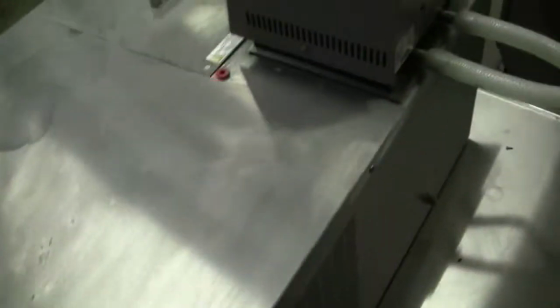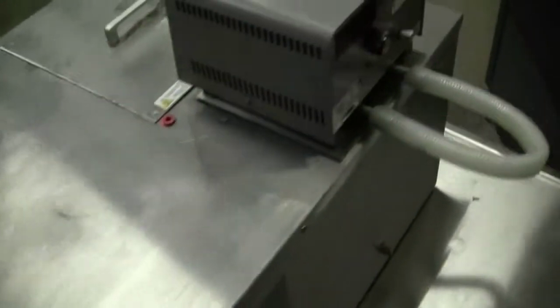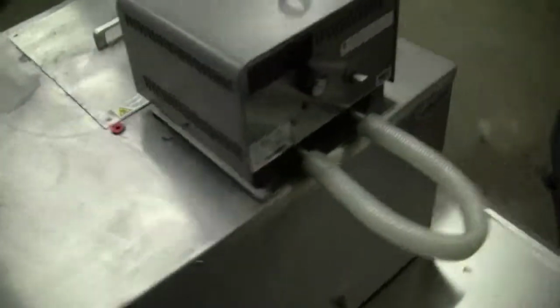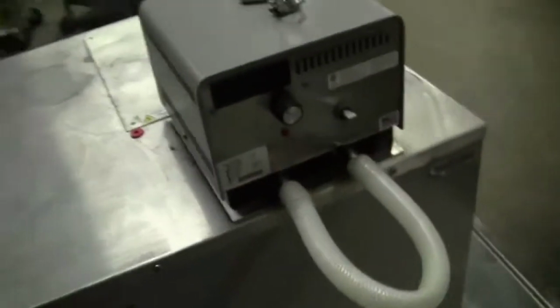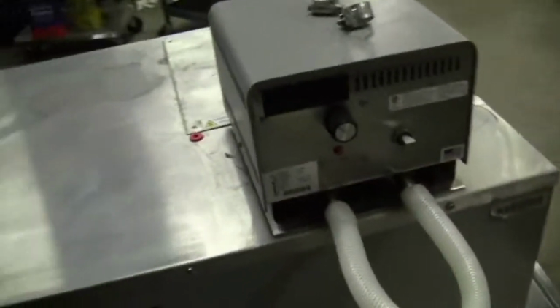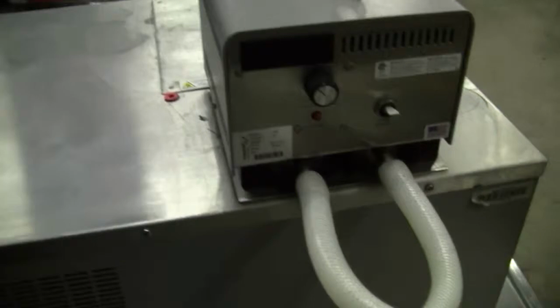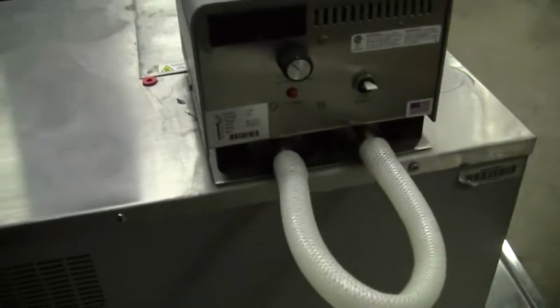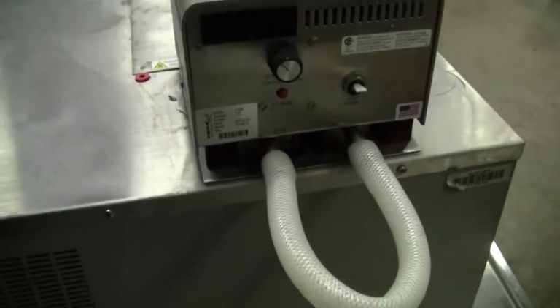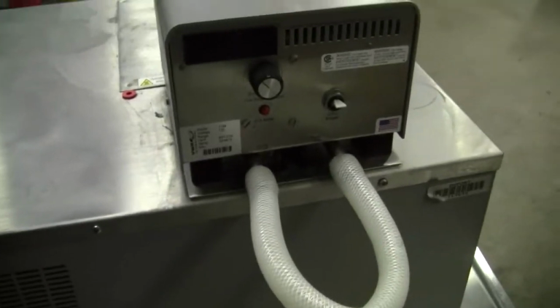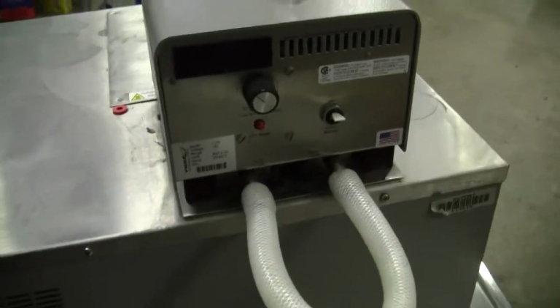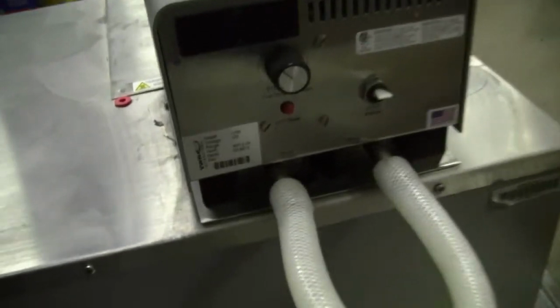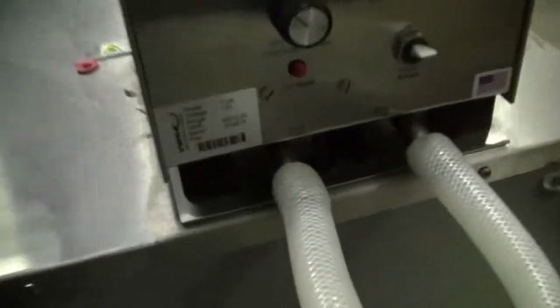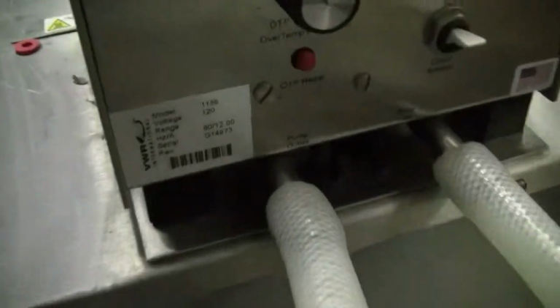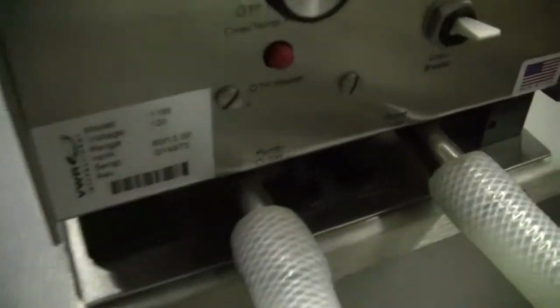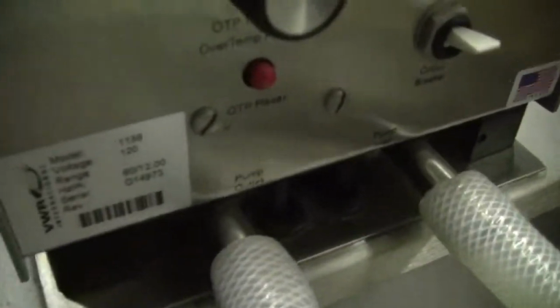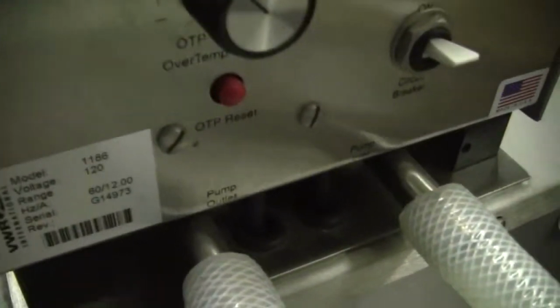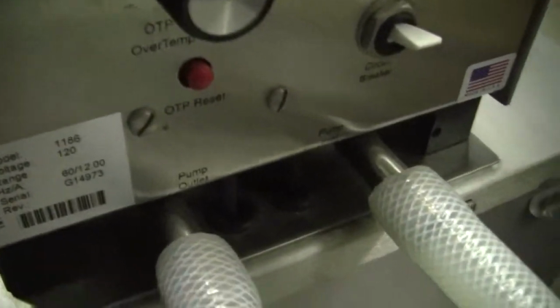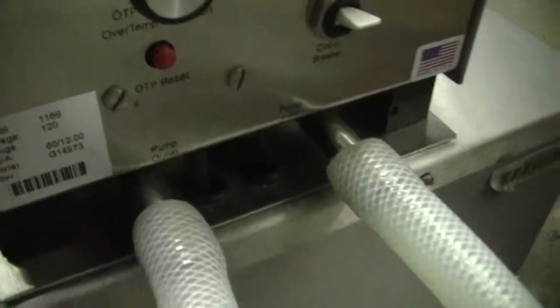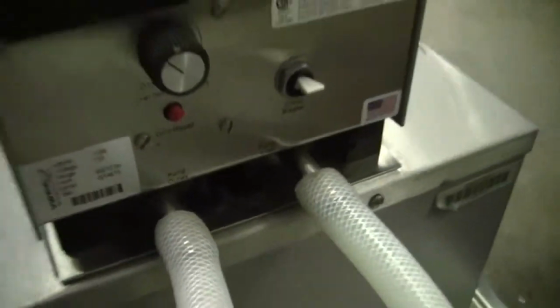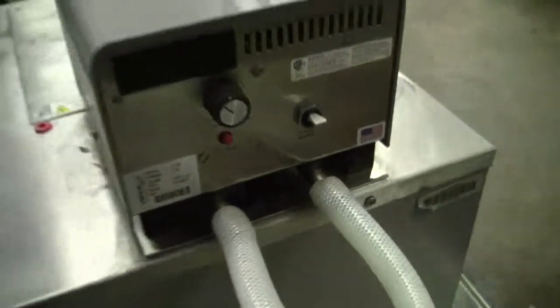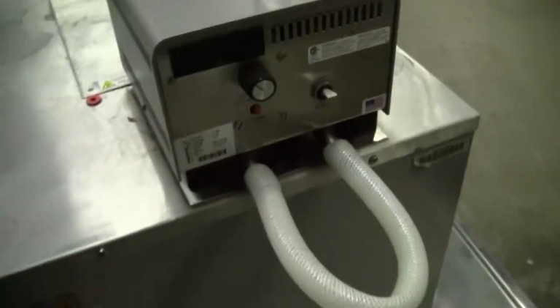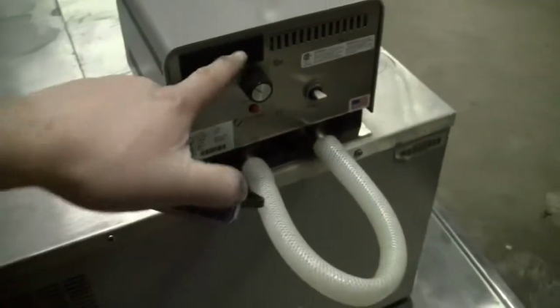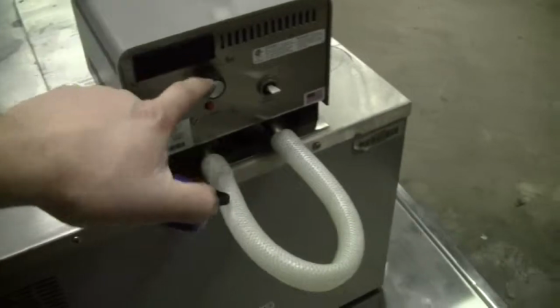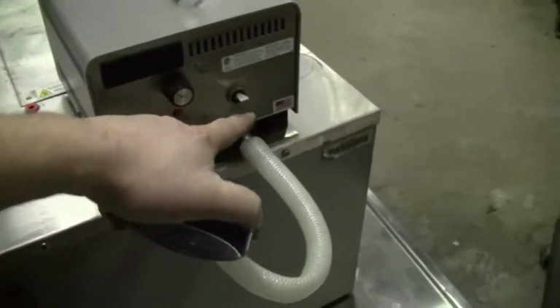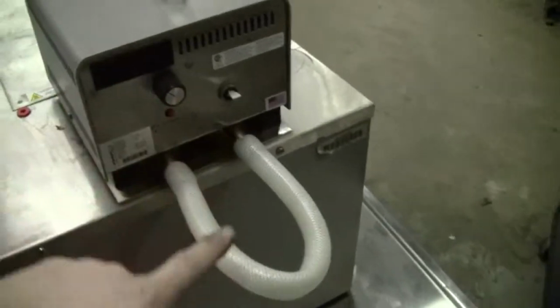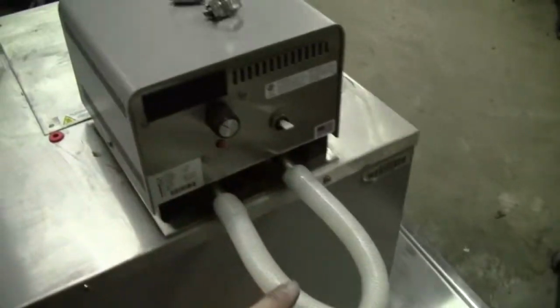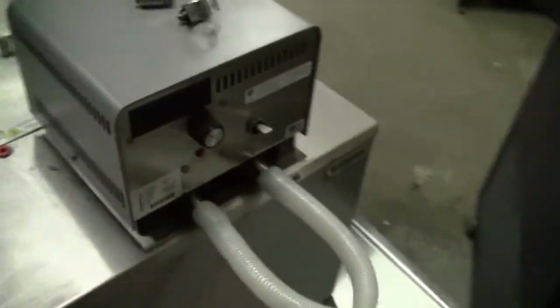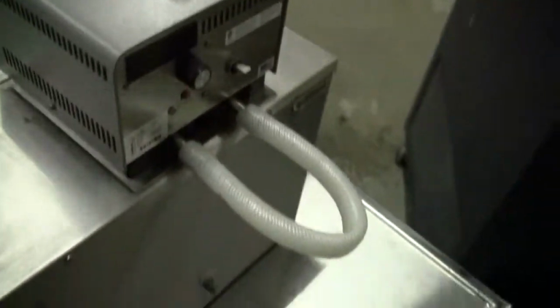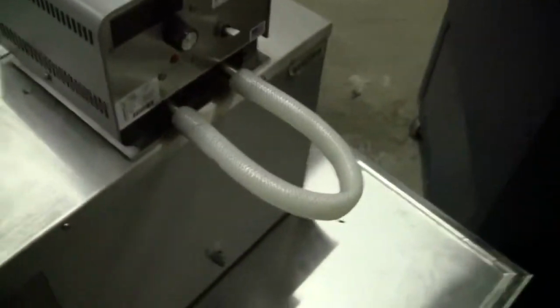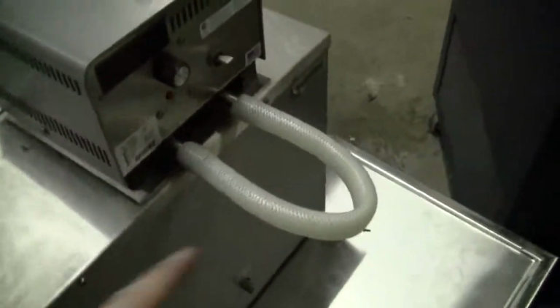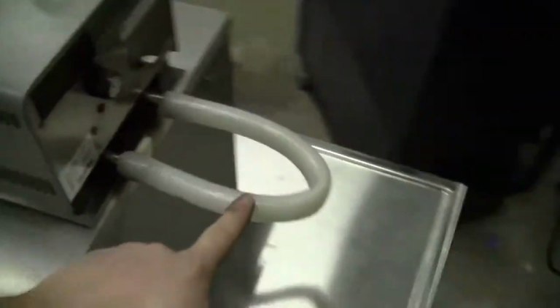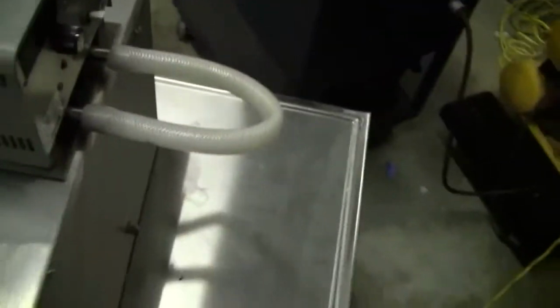Very simple configuration. The model number is 1166, 115 volts. Safety over temp, circuit breaker, recirculation loop. The loop is not included.